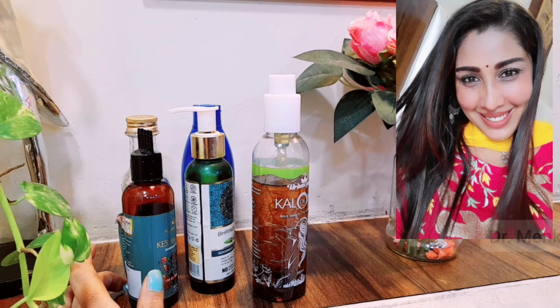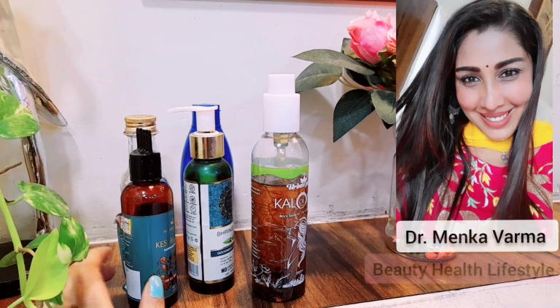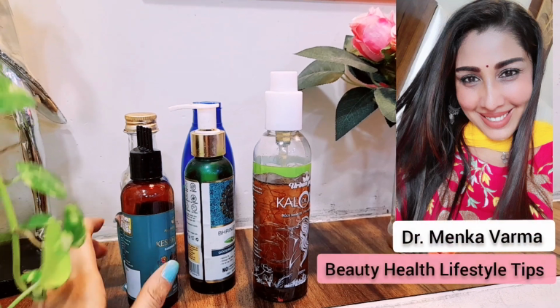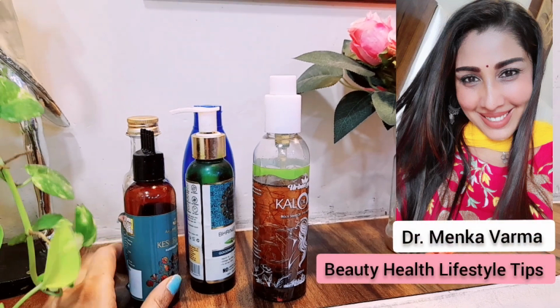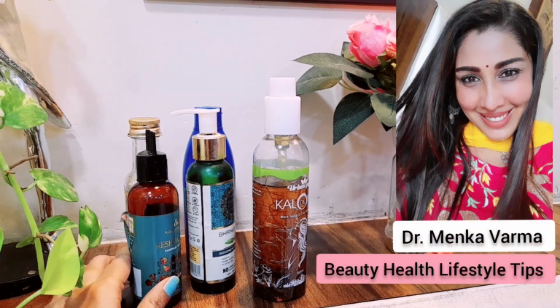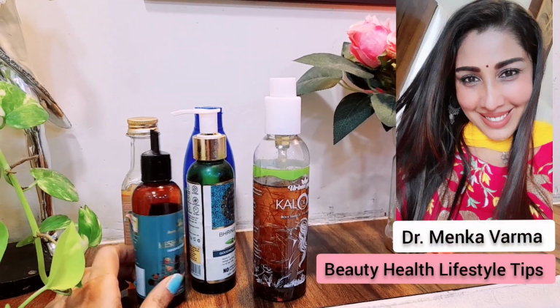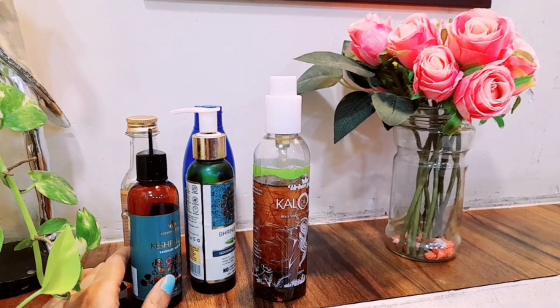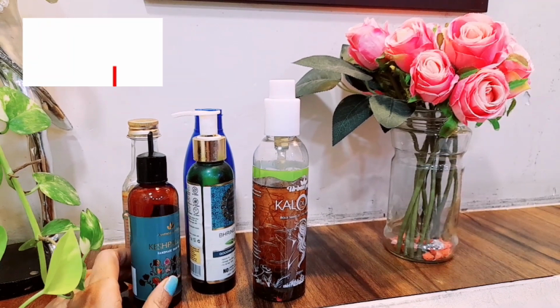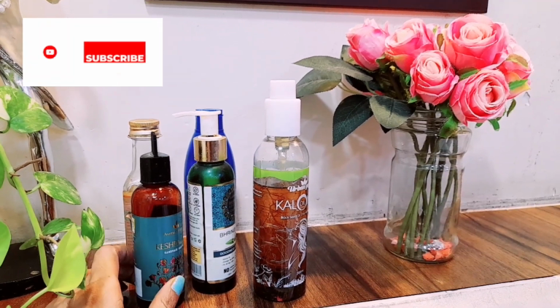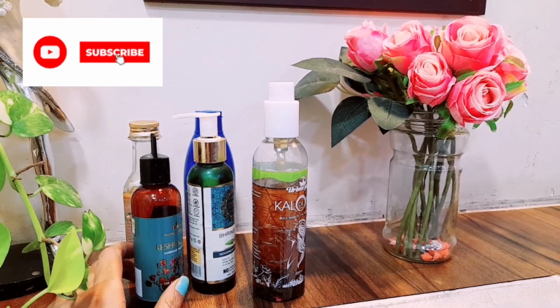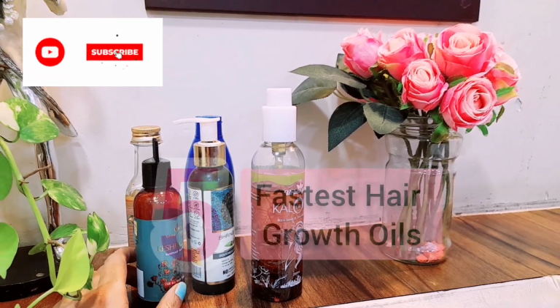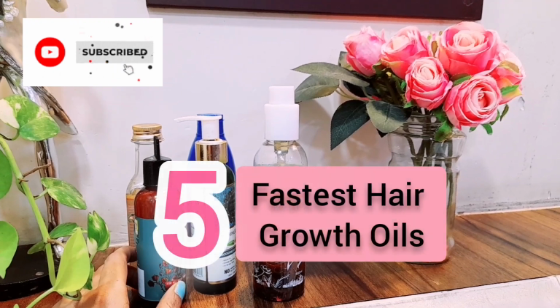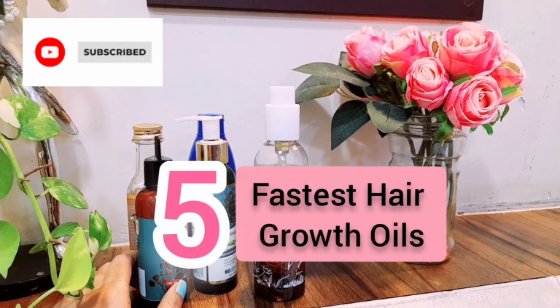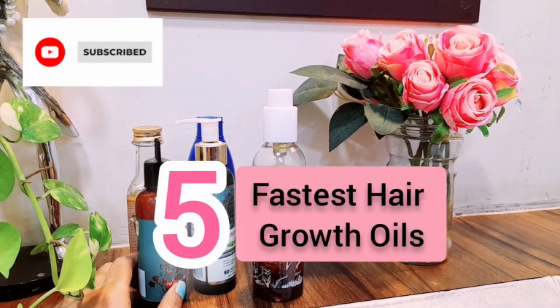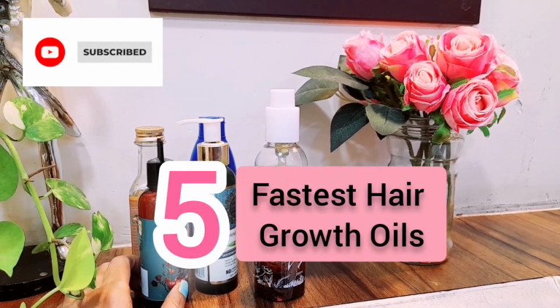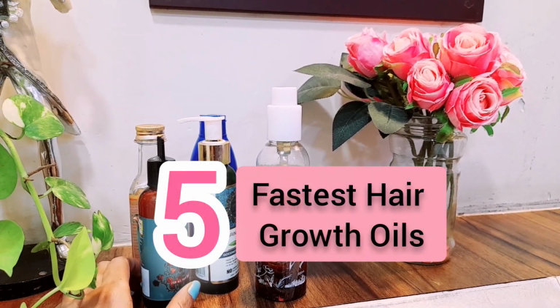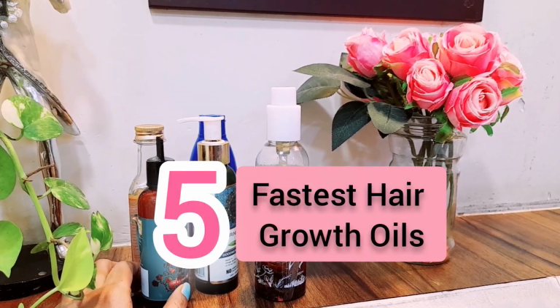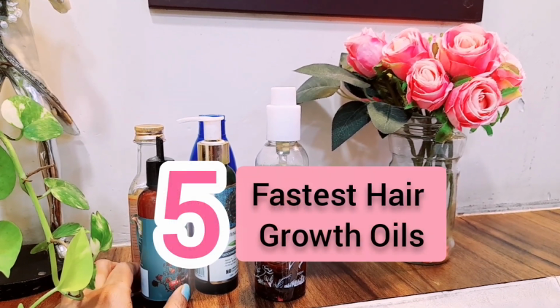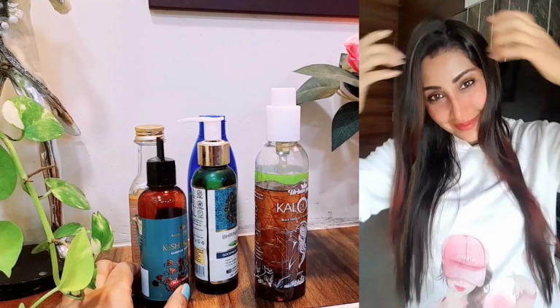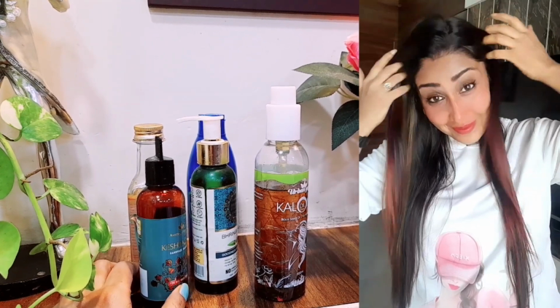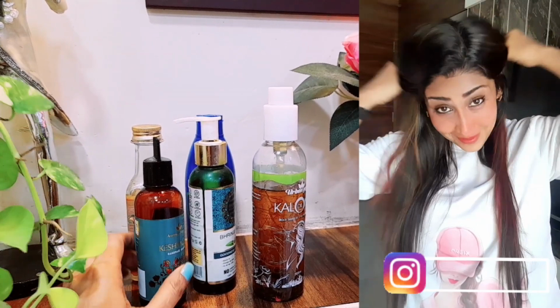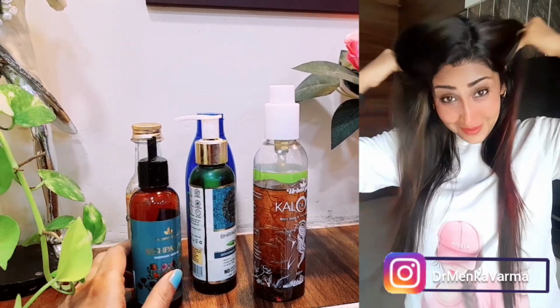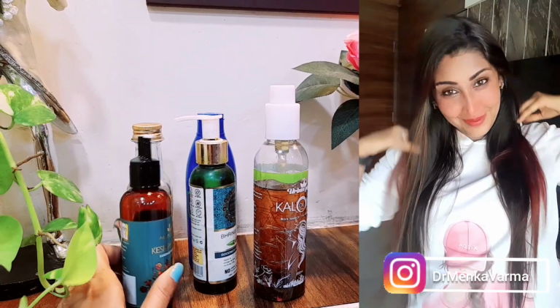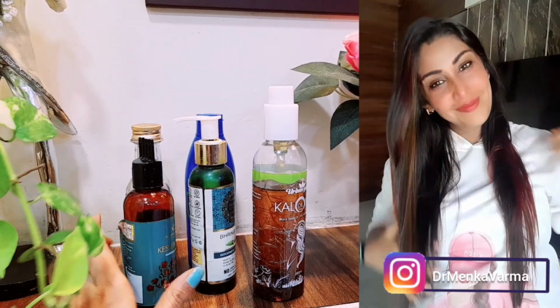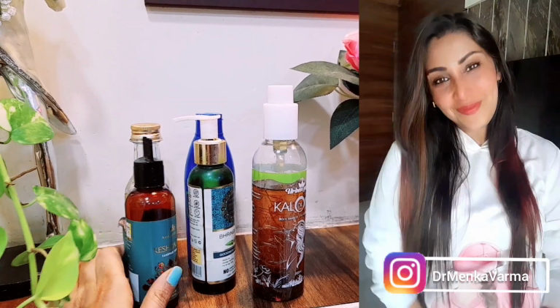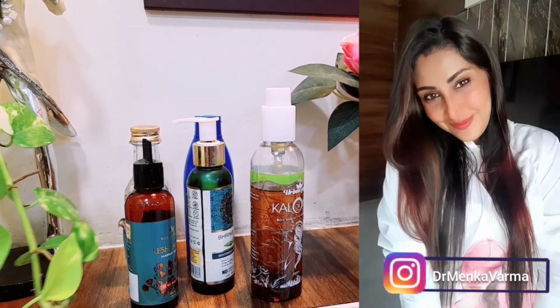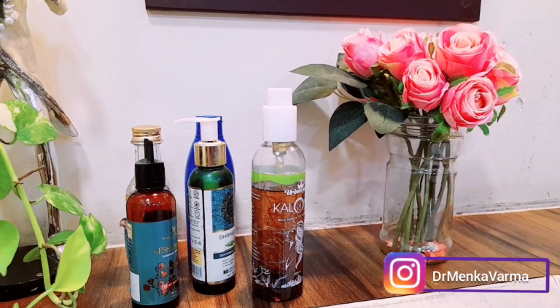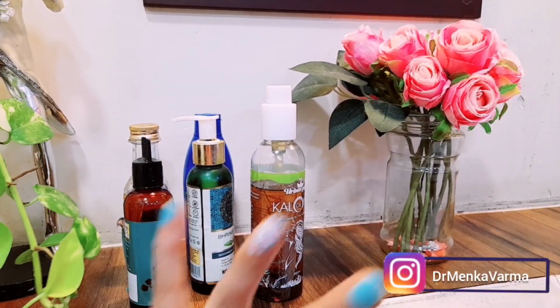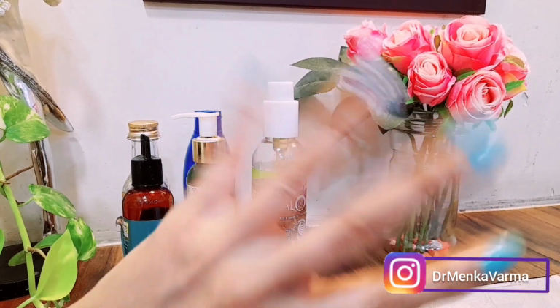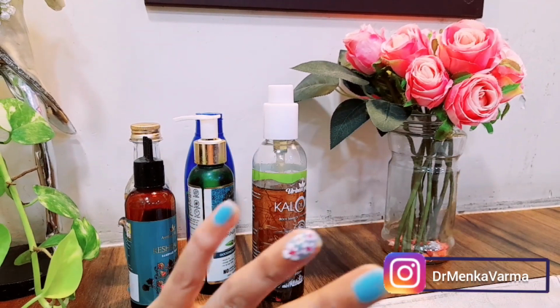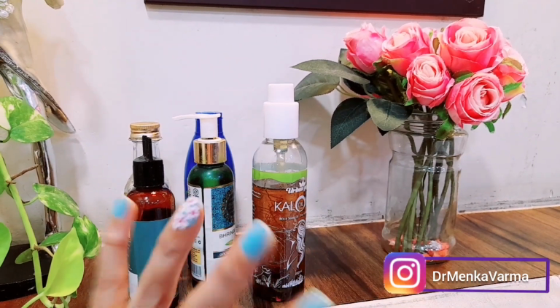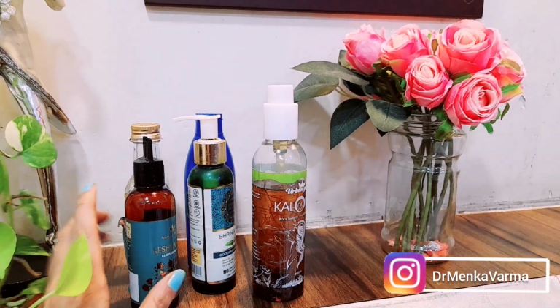Welcome back everyone. This is a video that a lot of people have requested — fast hair growth and double hair growth oil. In this video, I'm going to review my top five fast hair growth oils.